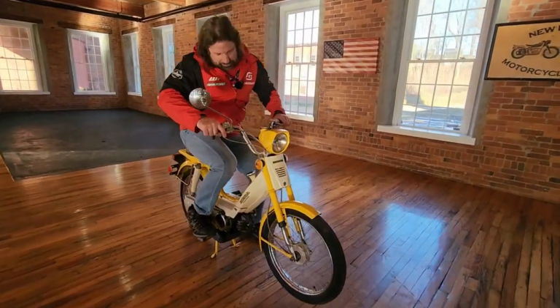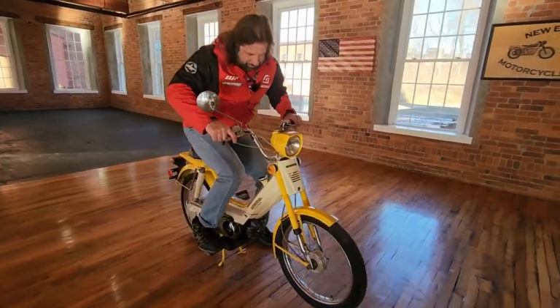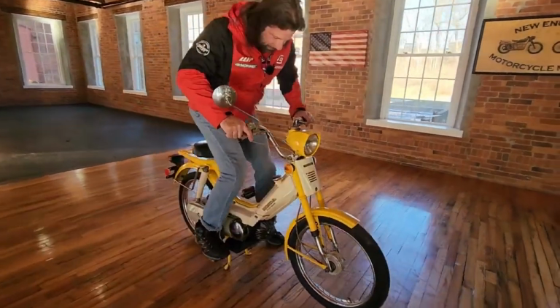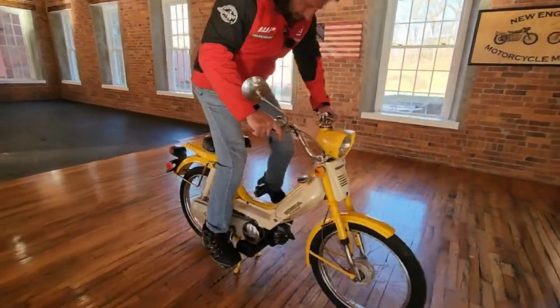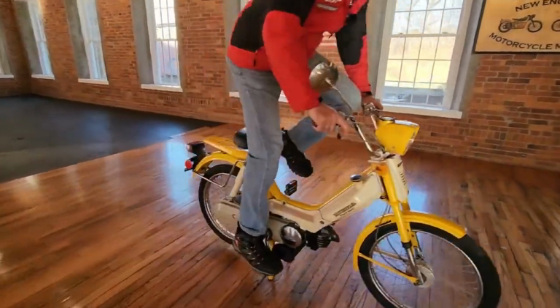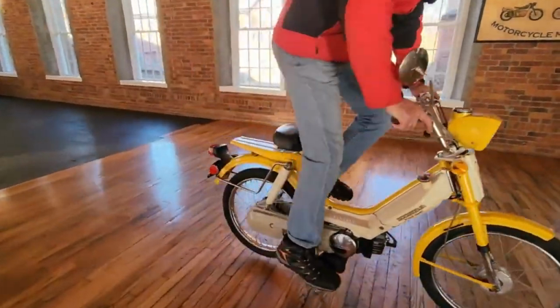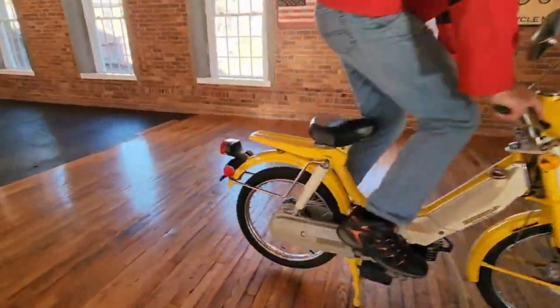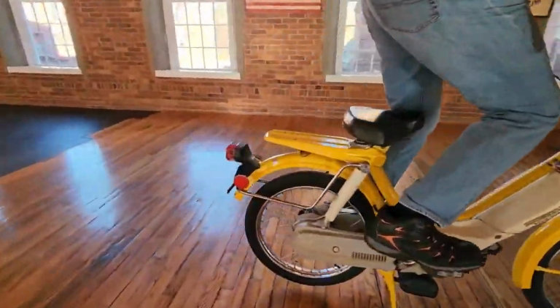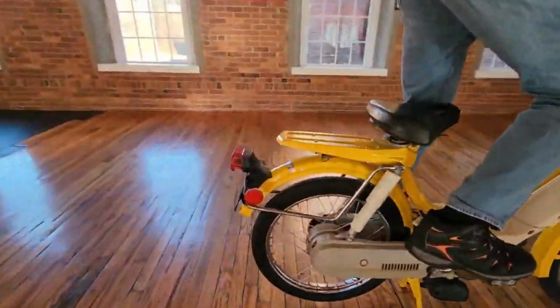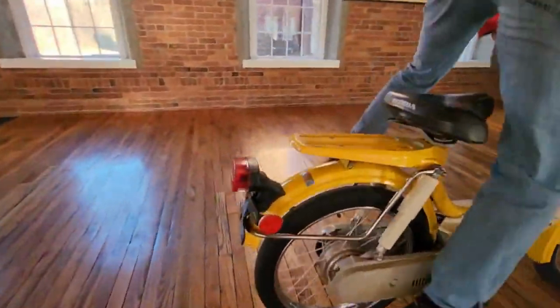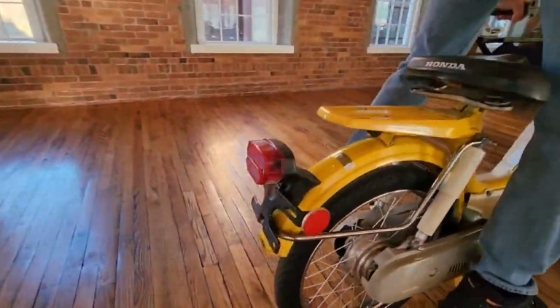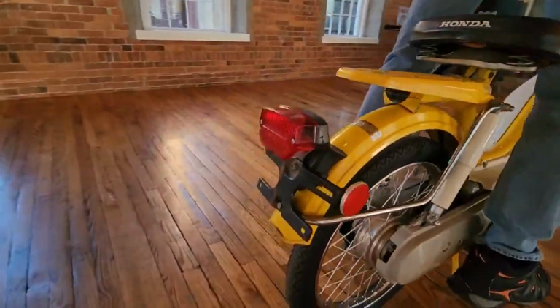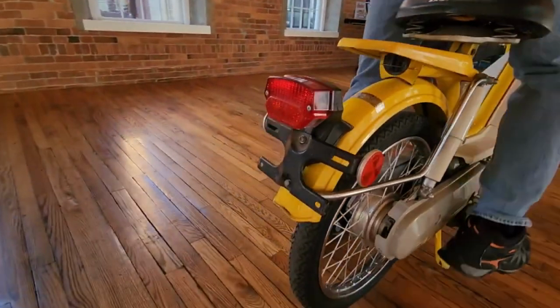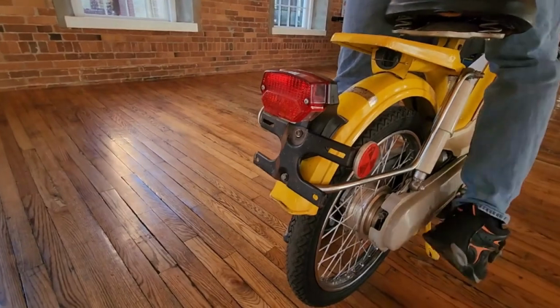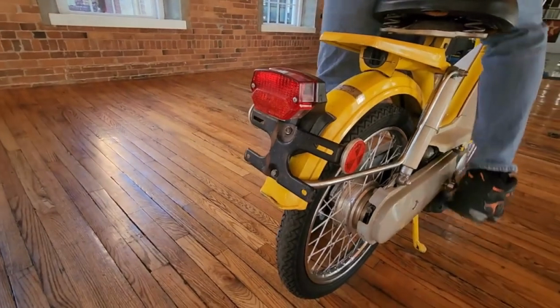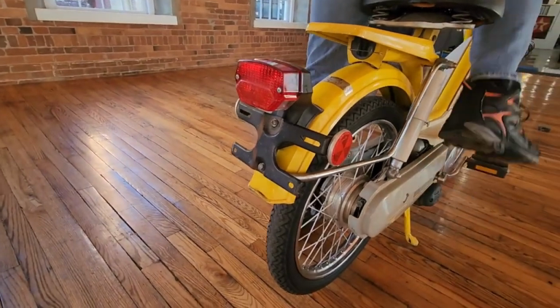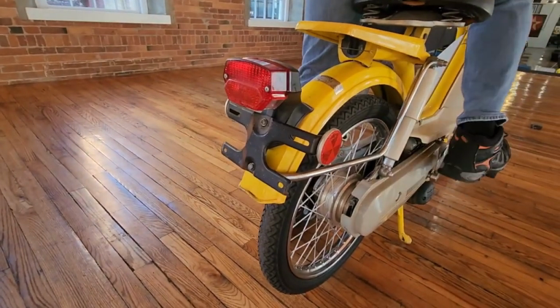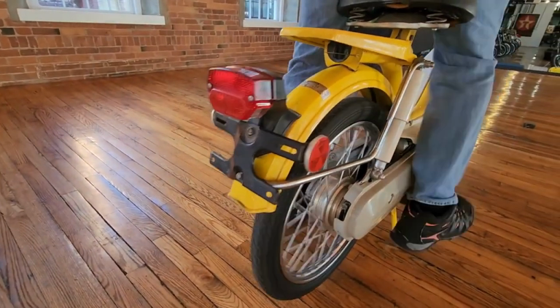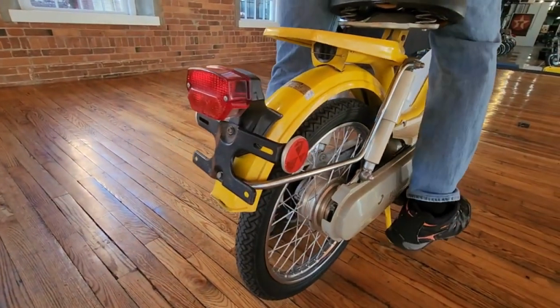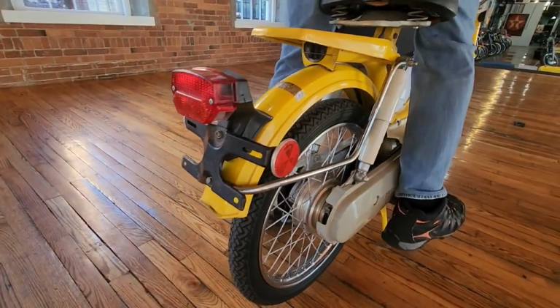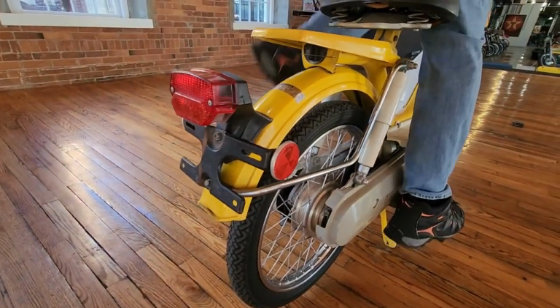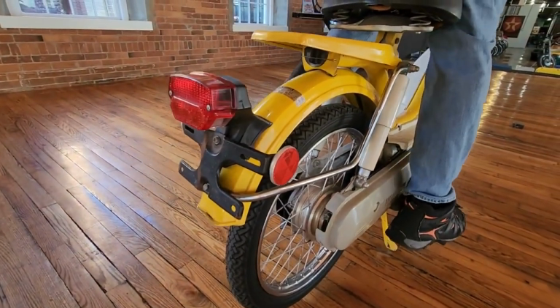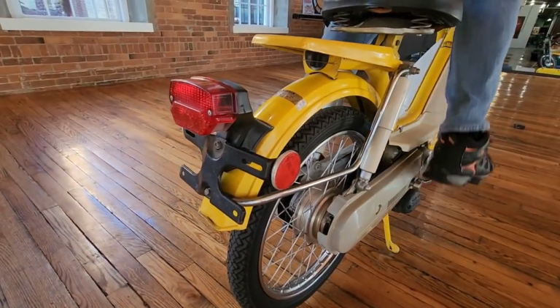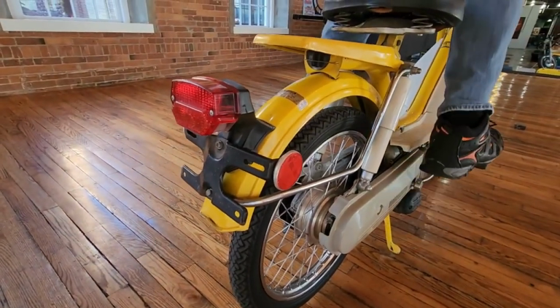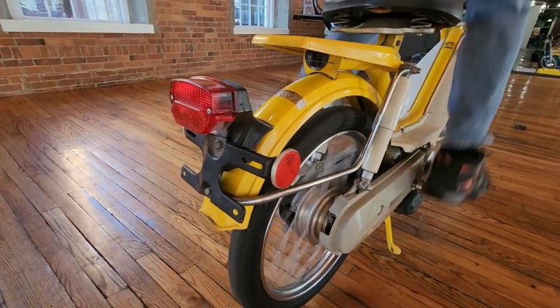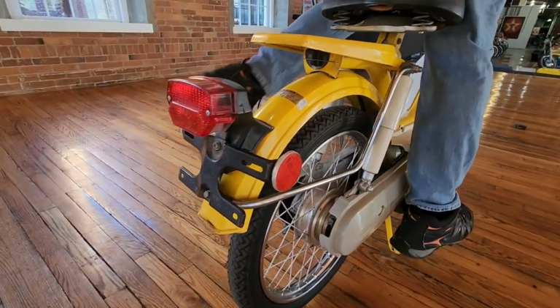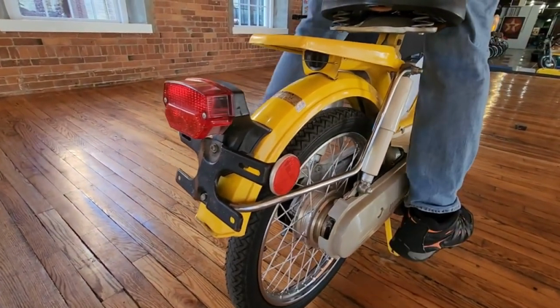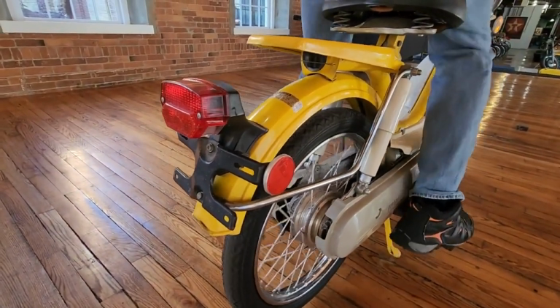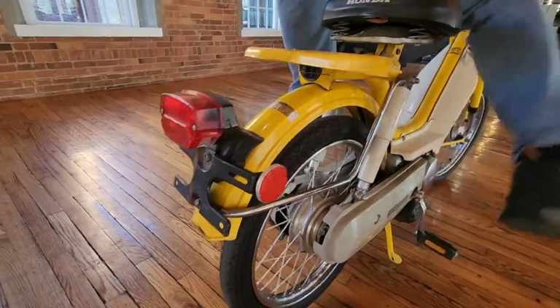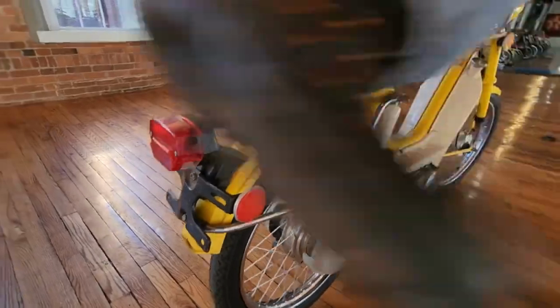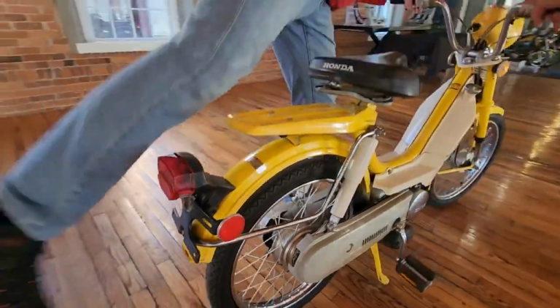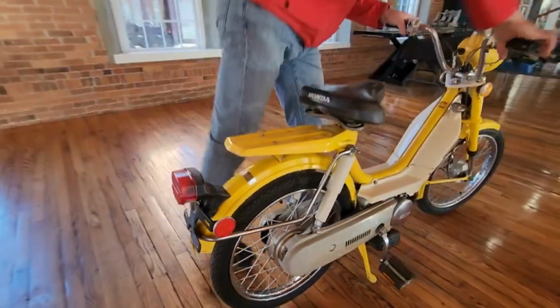Let's sit on the exhaust on this — it sounds like it wants to start. Hear that? Has nice, nice compression and sounds like she wants to go.